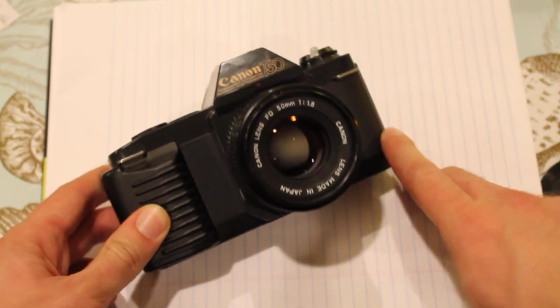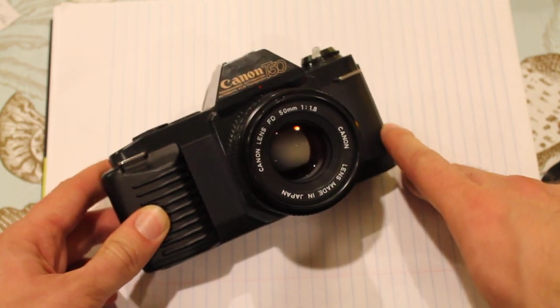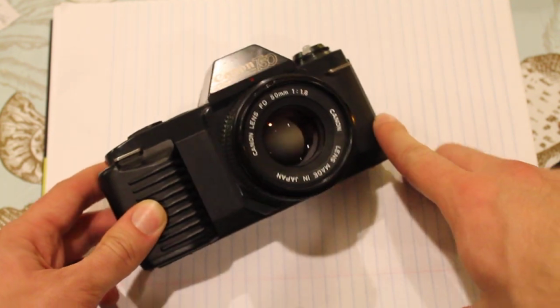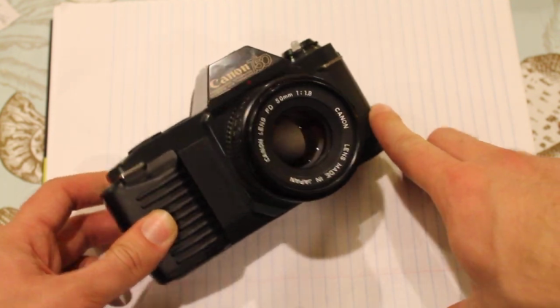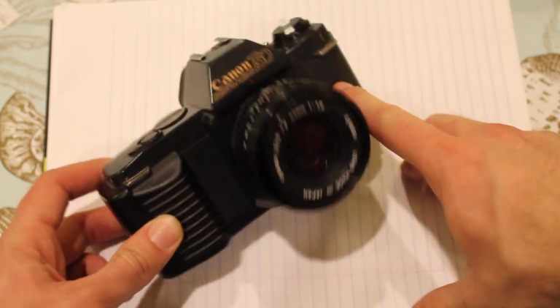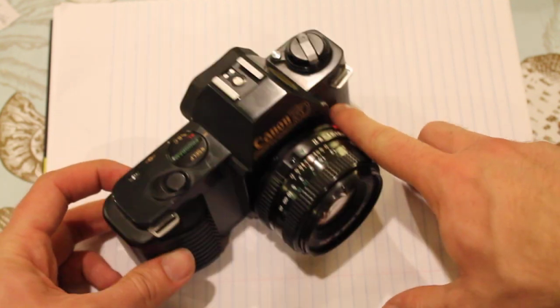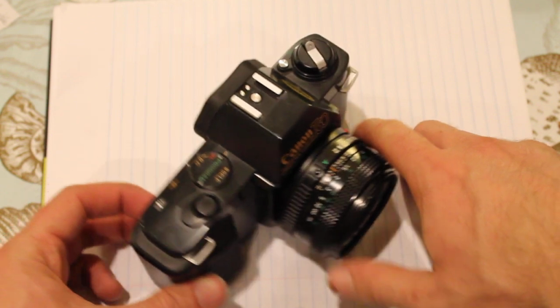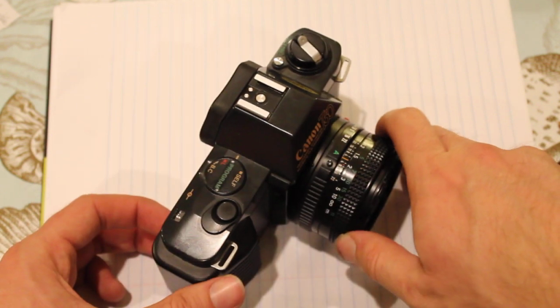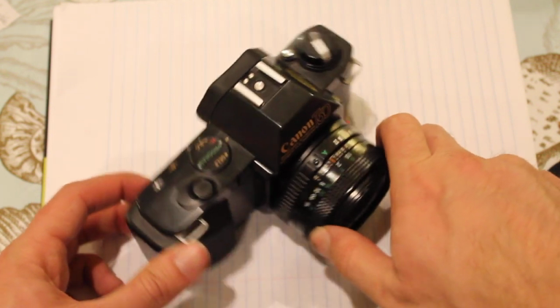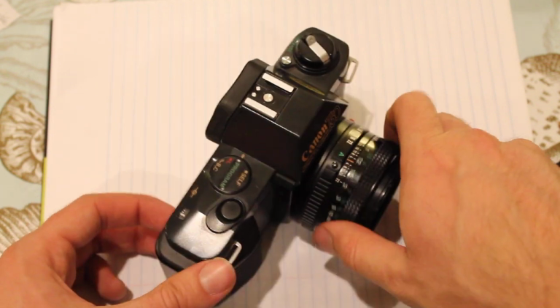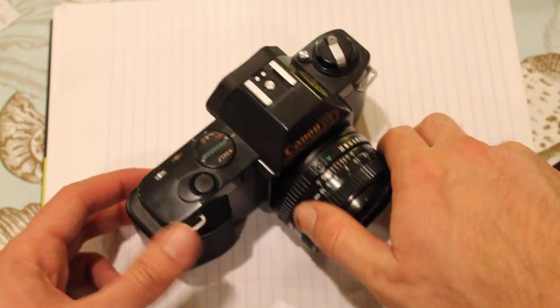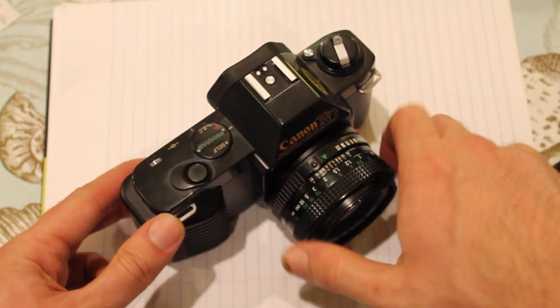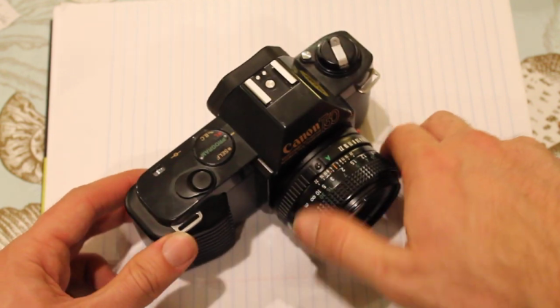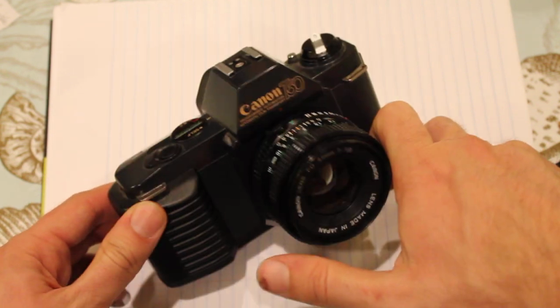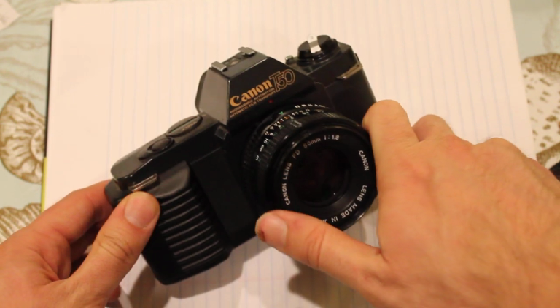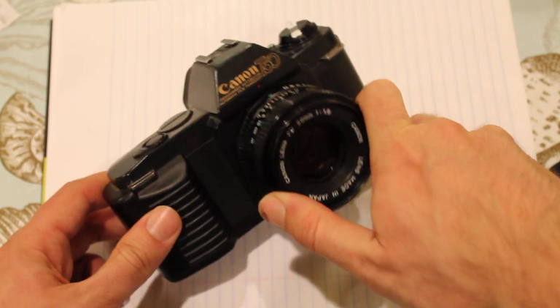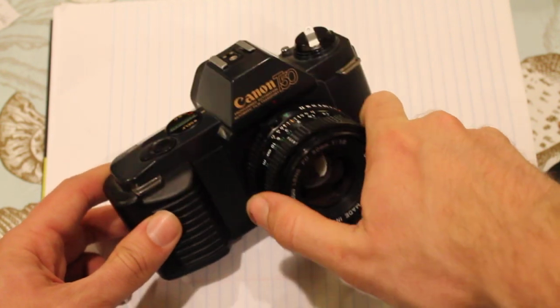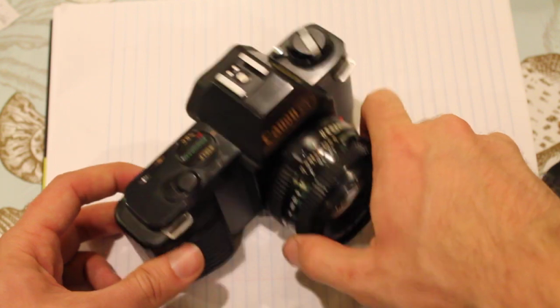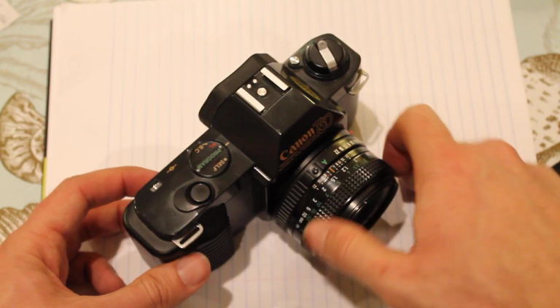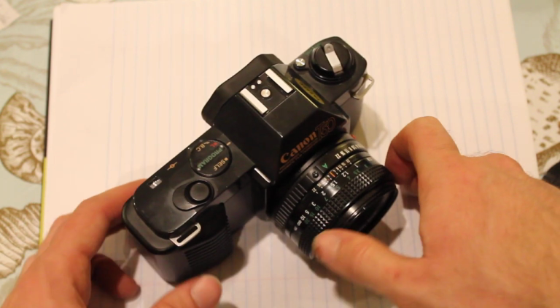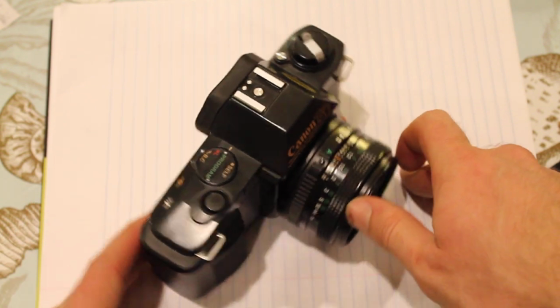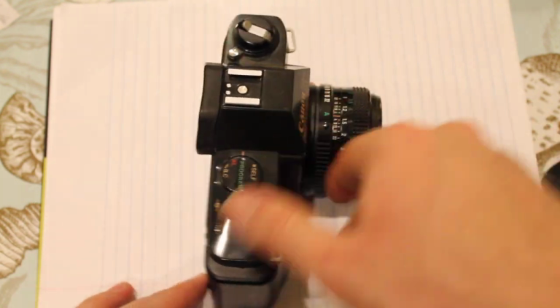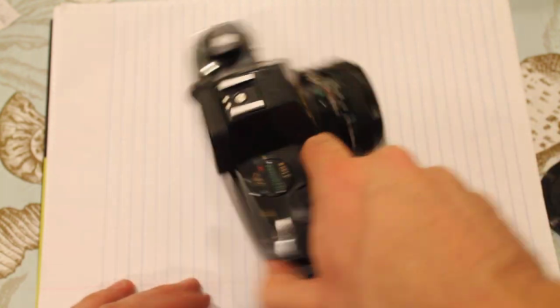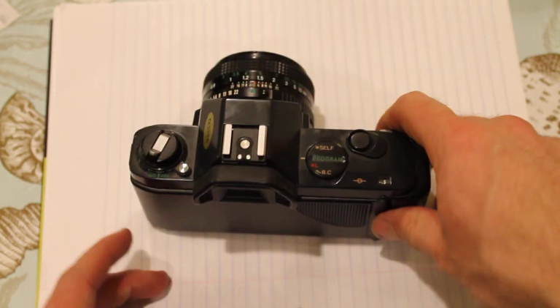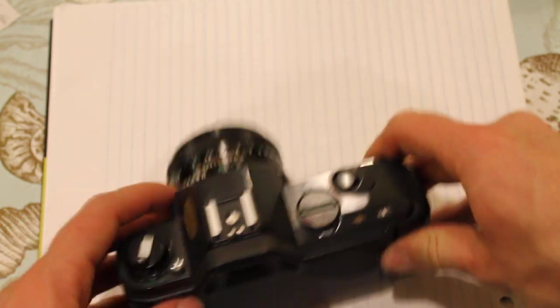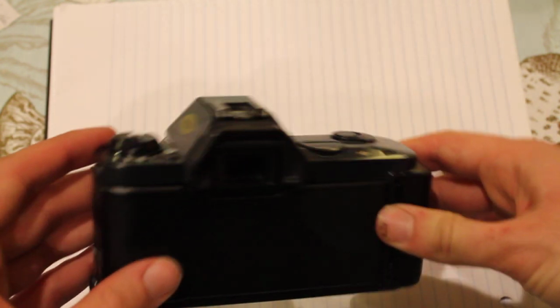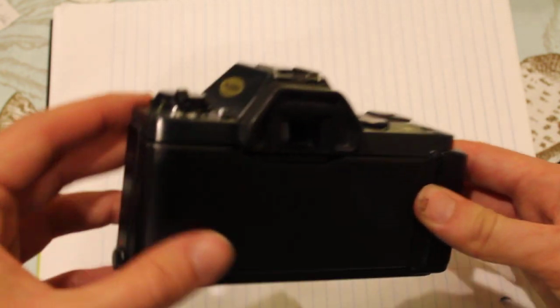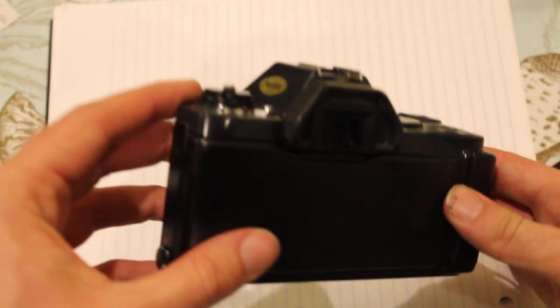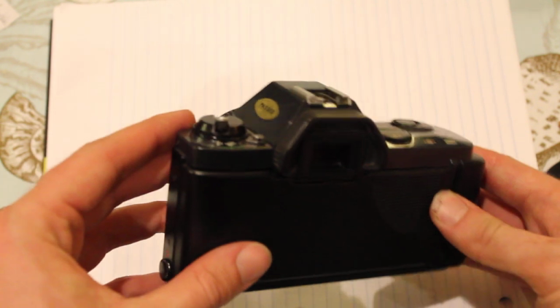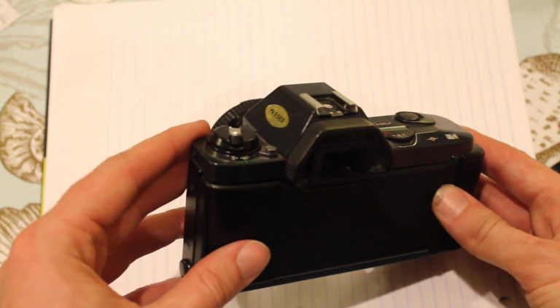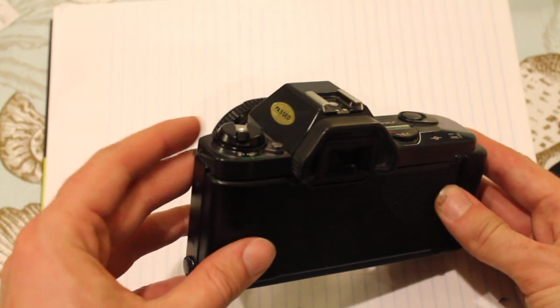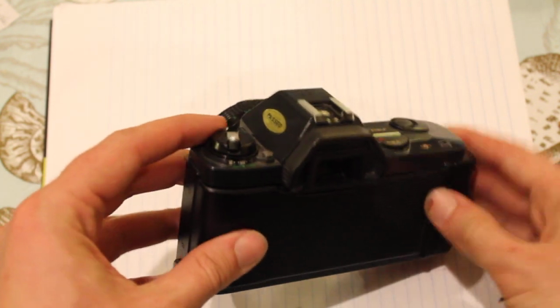It's probably going to expose well if you know how to expose. That is to say, you're not going to be able to magically point it at things and just know exactly what you want — you have to be able to use exposure lock. That being said, the meter is dead on, as far as I can tell.